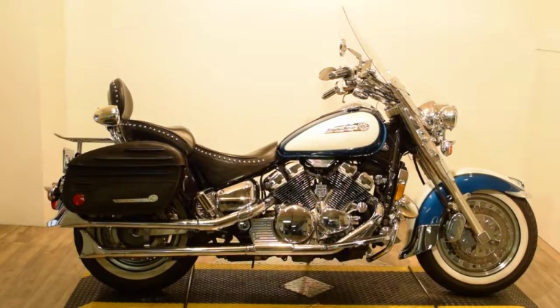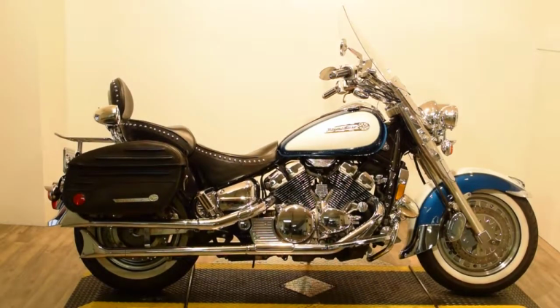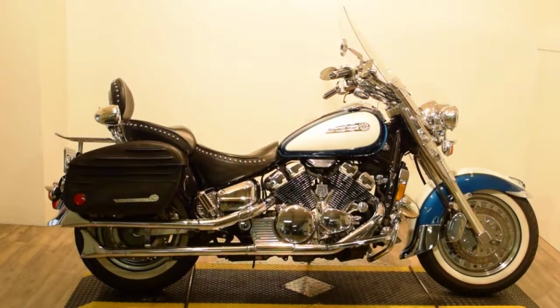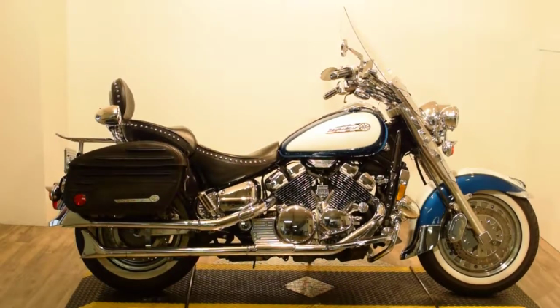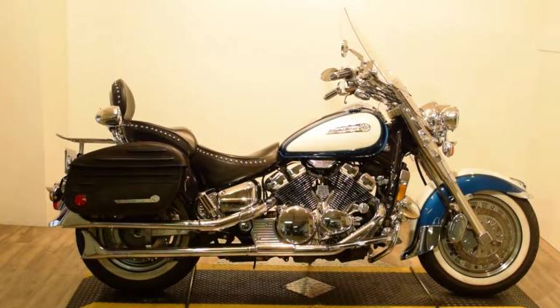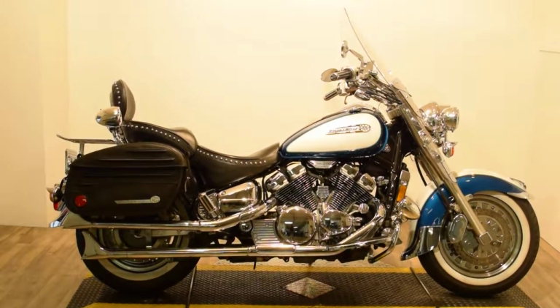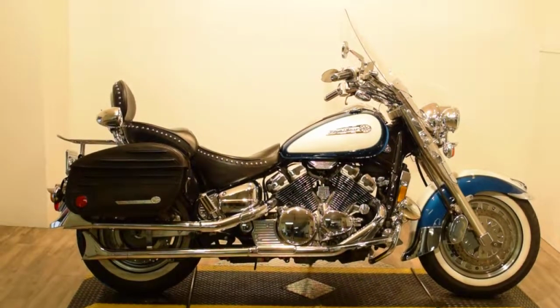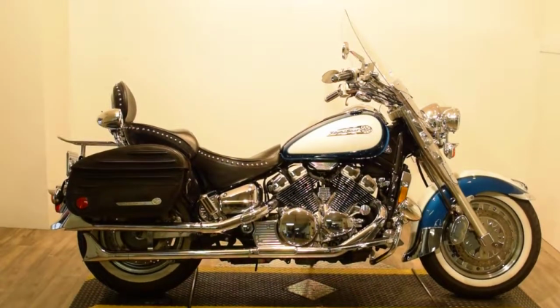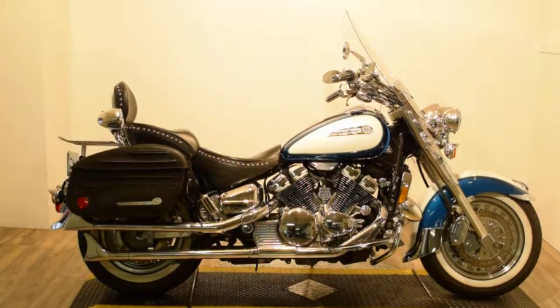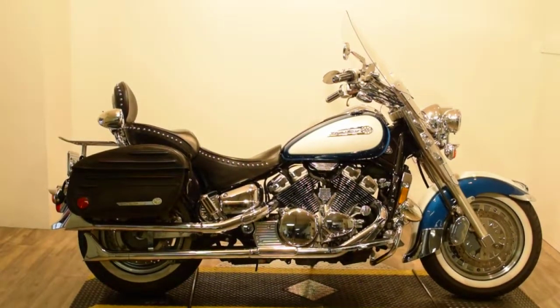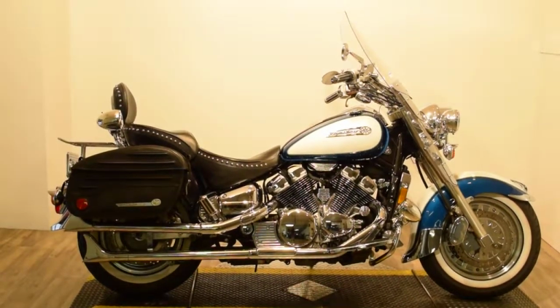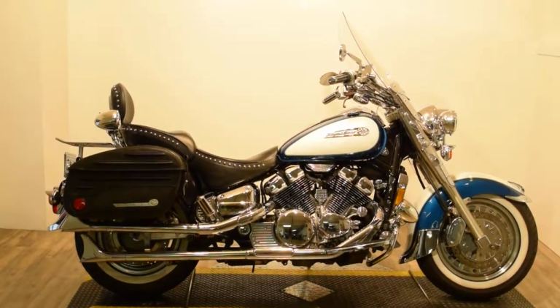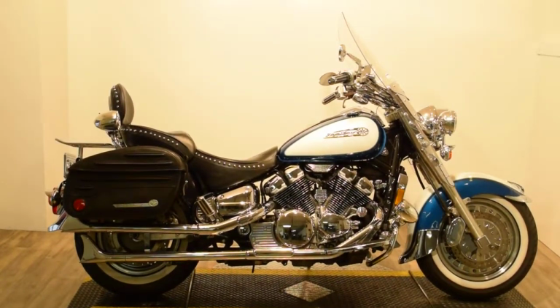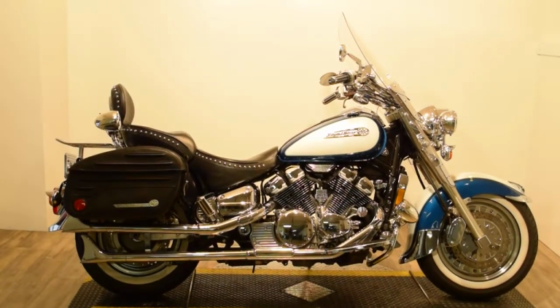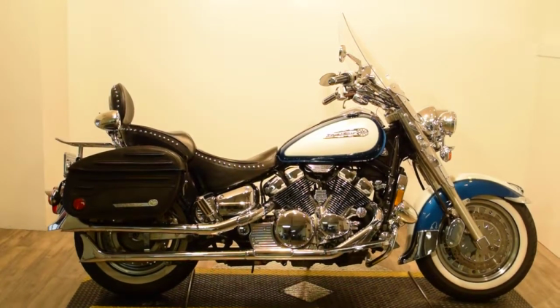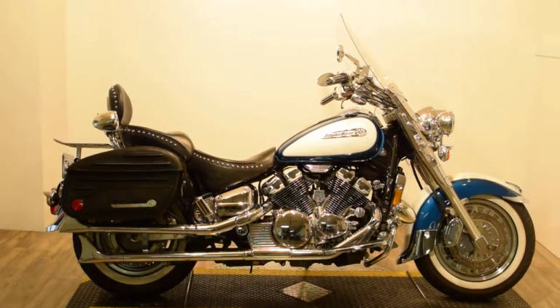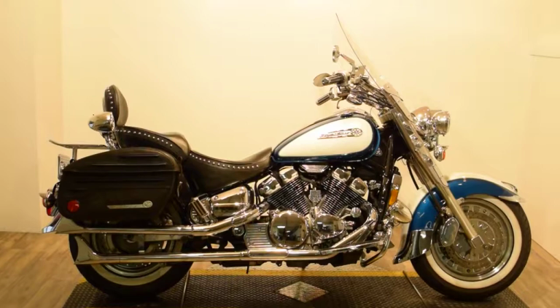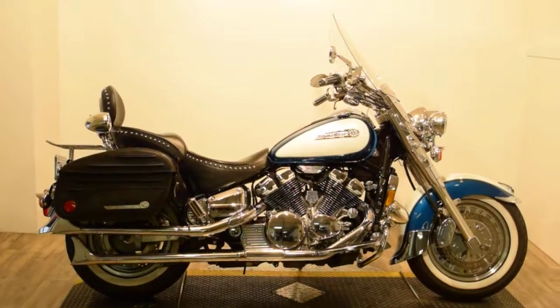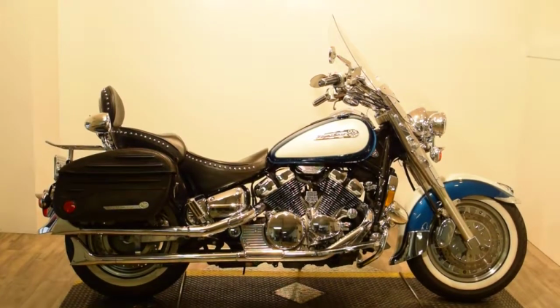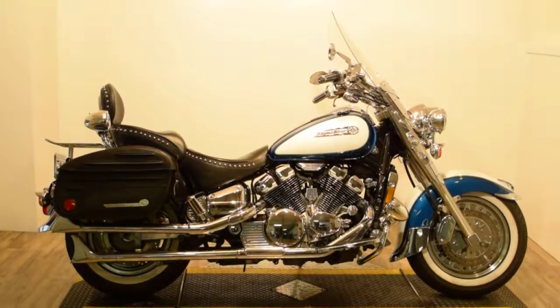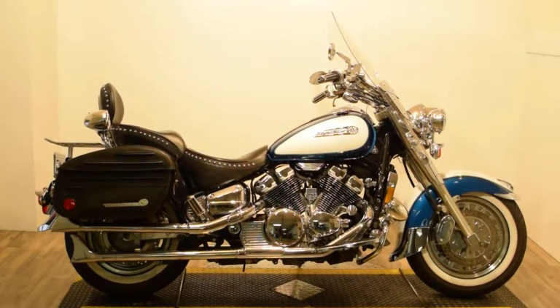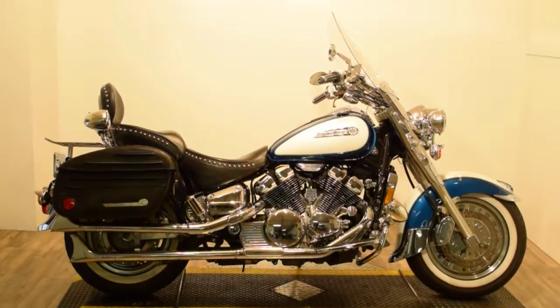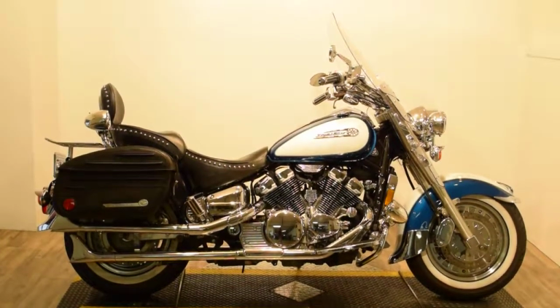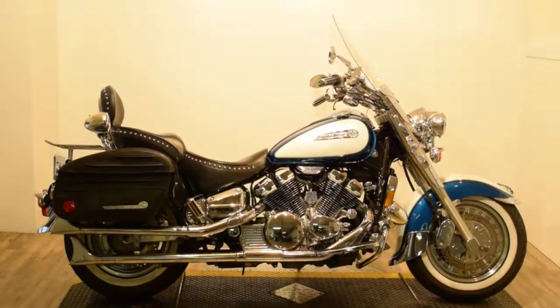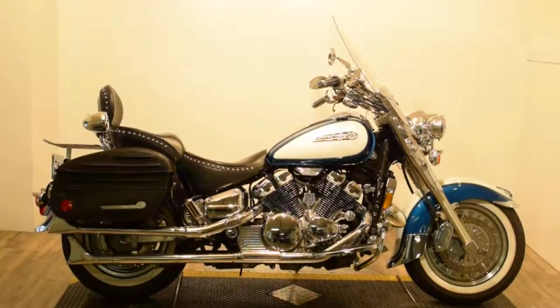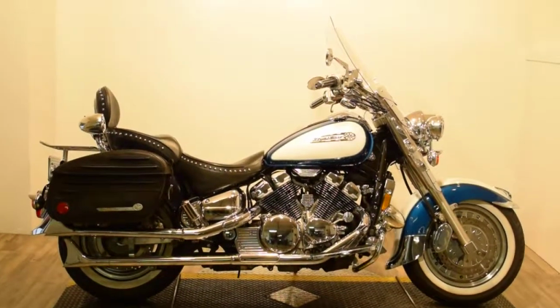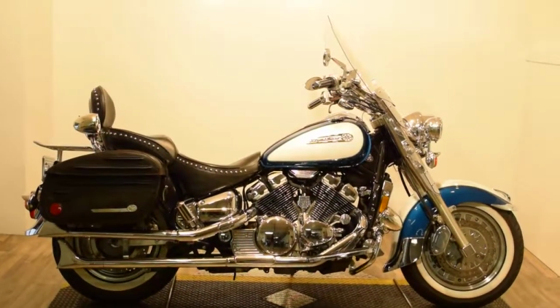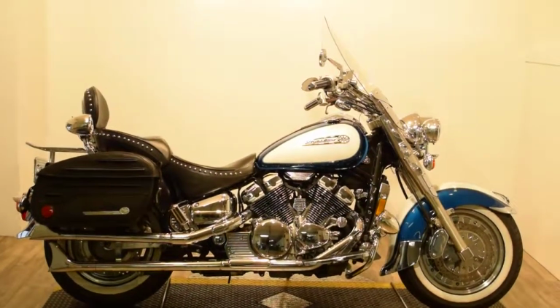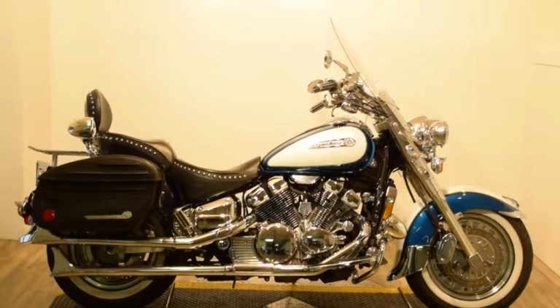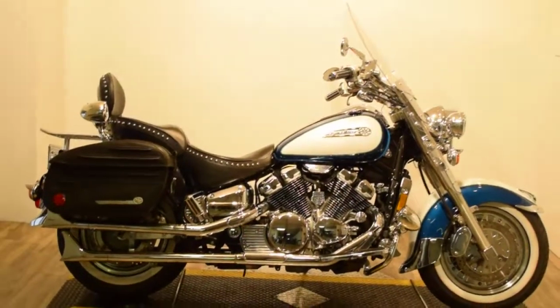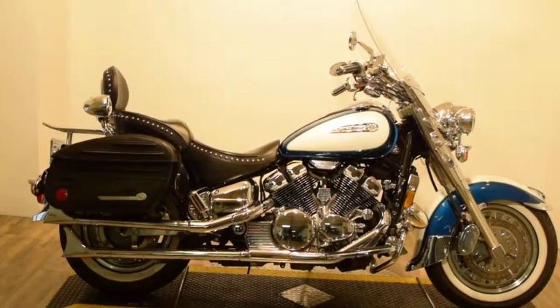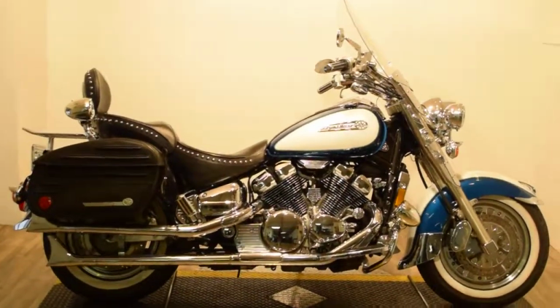Monster Power Sports is offering this 1996 Yamaha Royal Star Tour Classic. It's a 1300cc V4 motor.